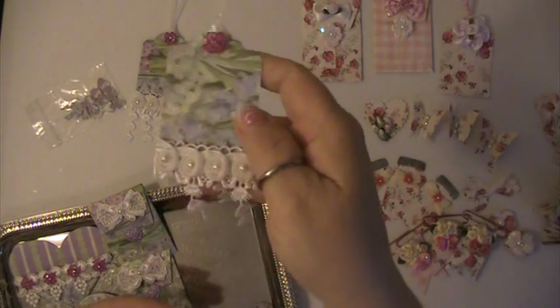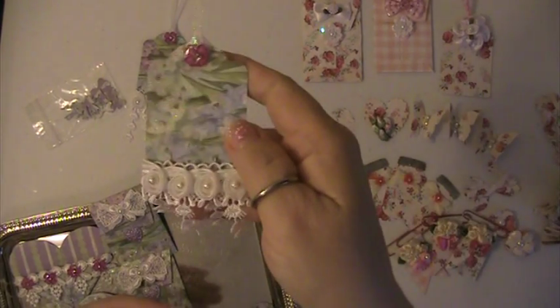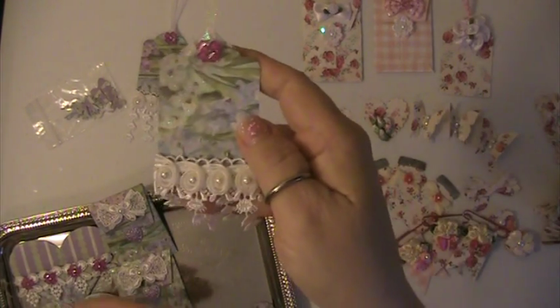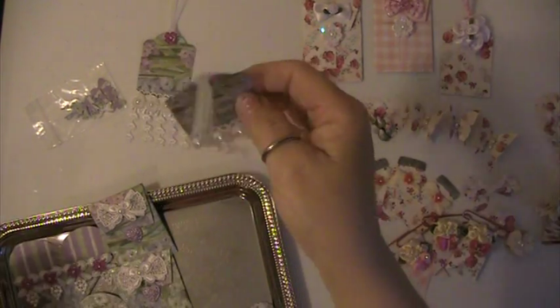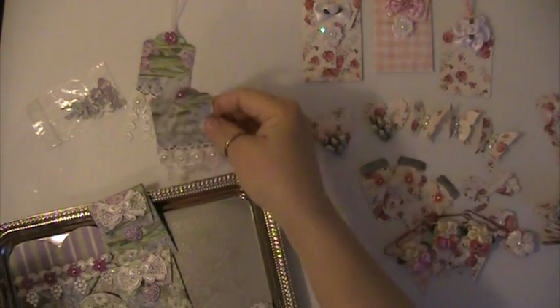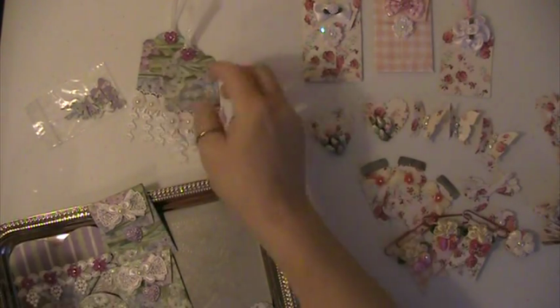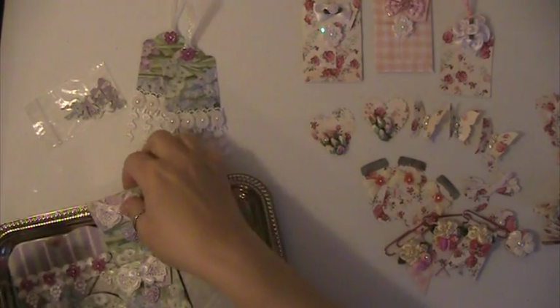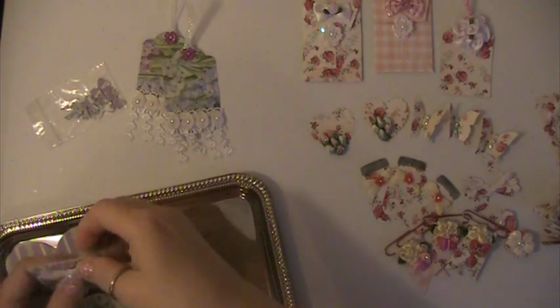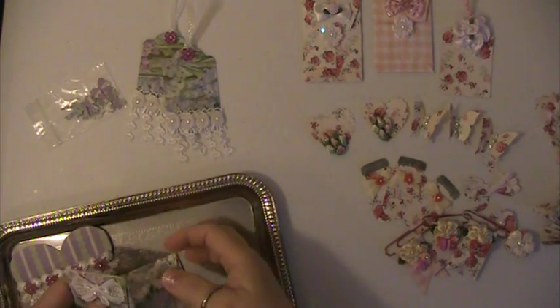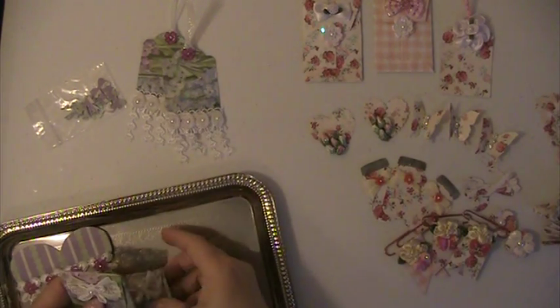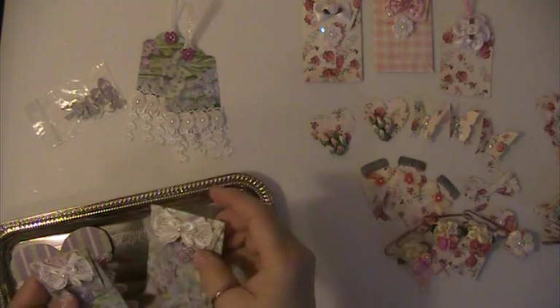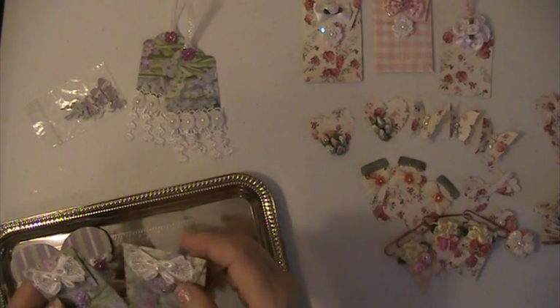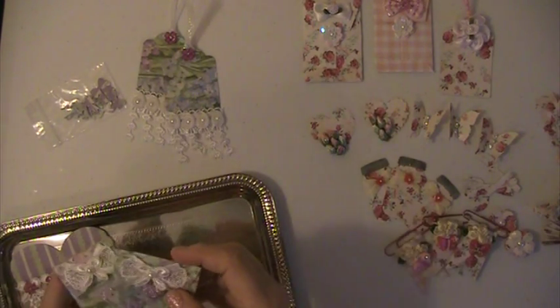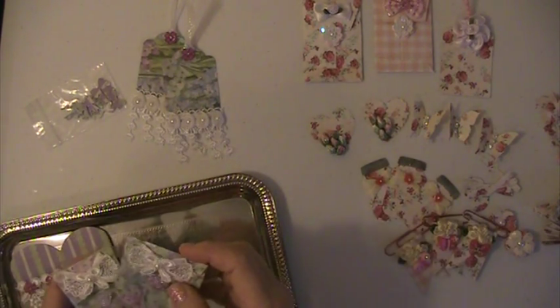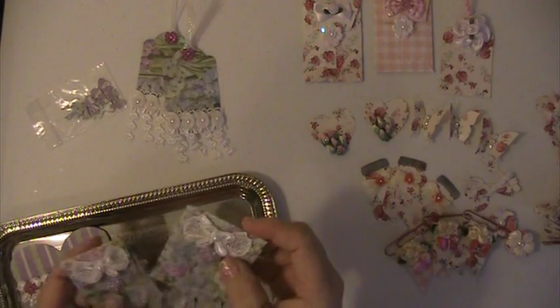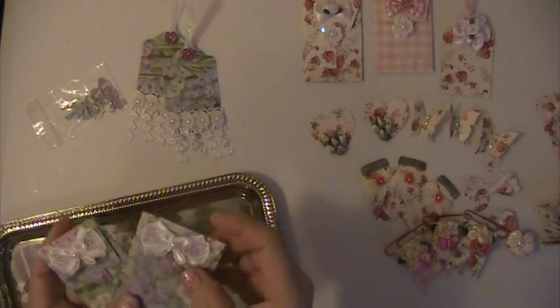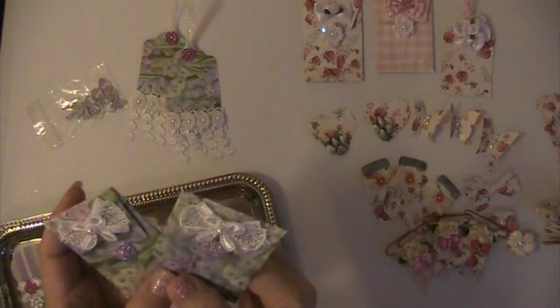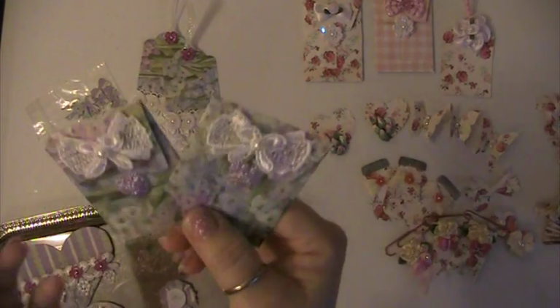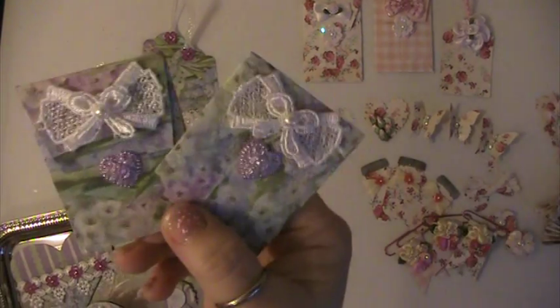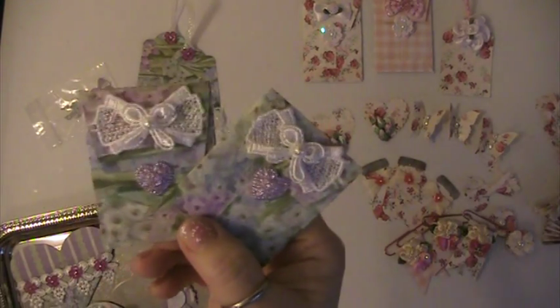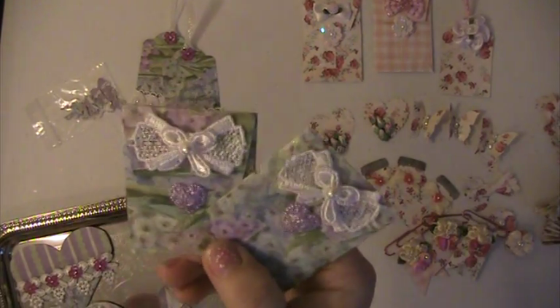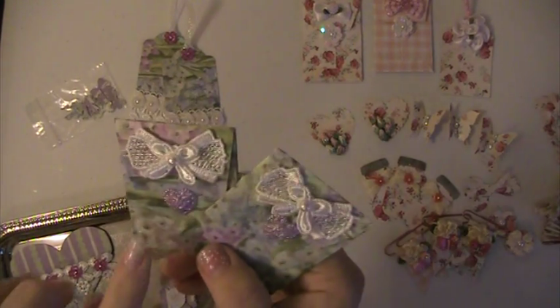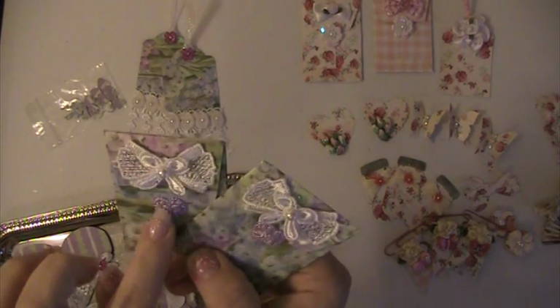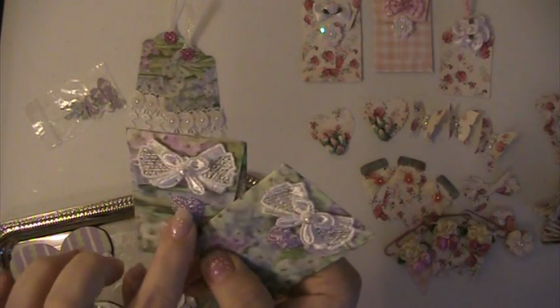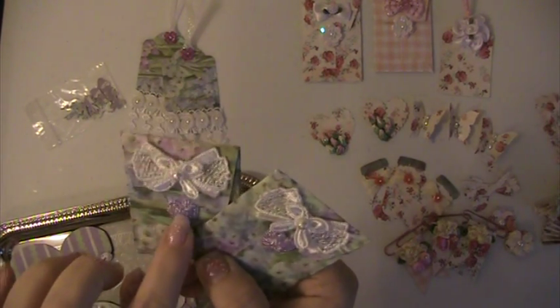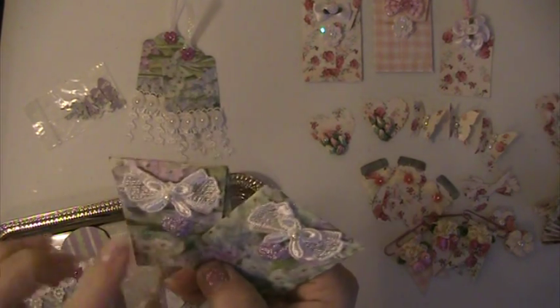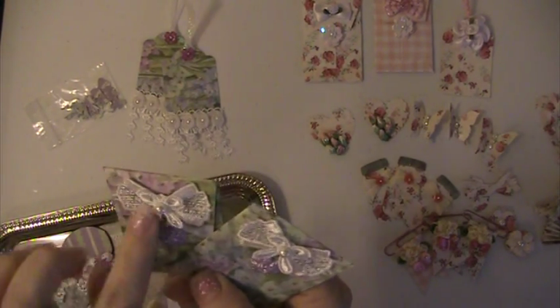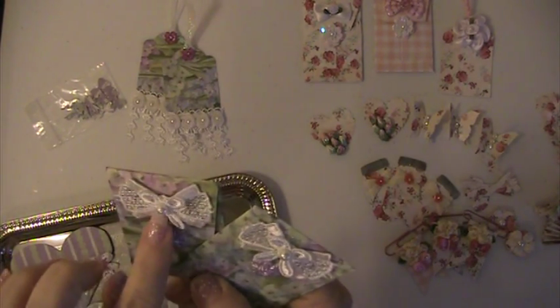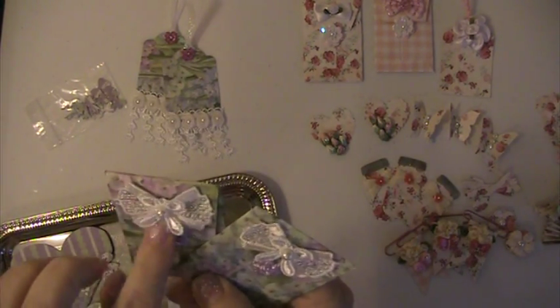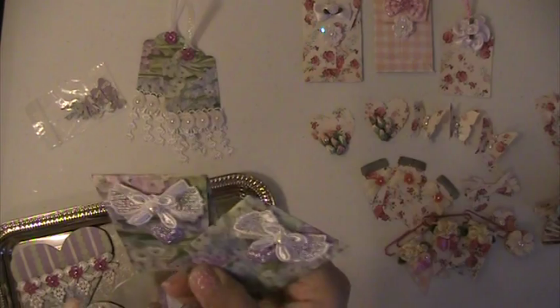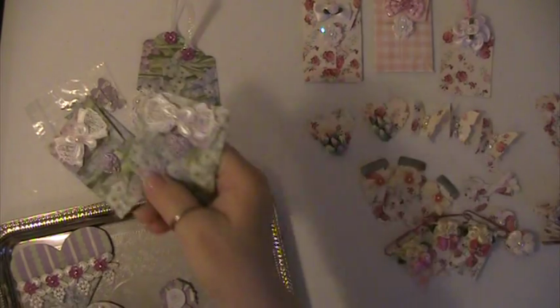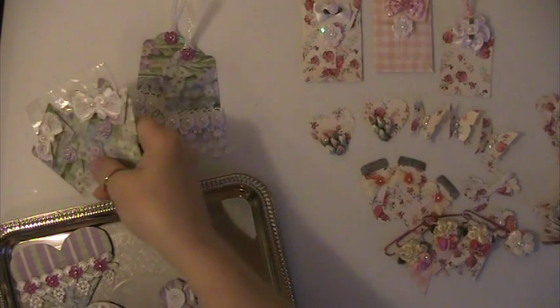Here's another one. I did two of the envelopes. I put an acrylic card here and a bow here with a ribbon and a pearl.